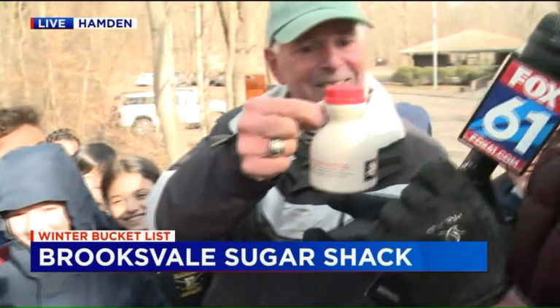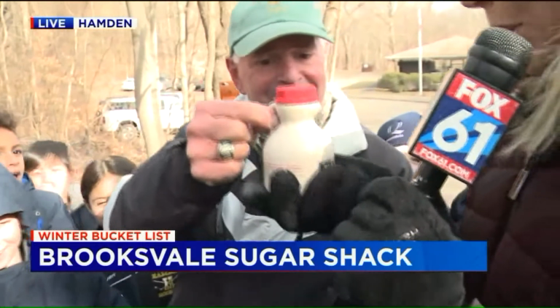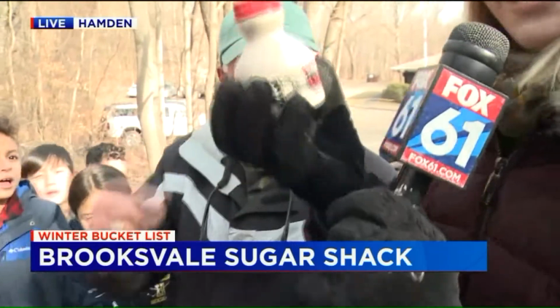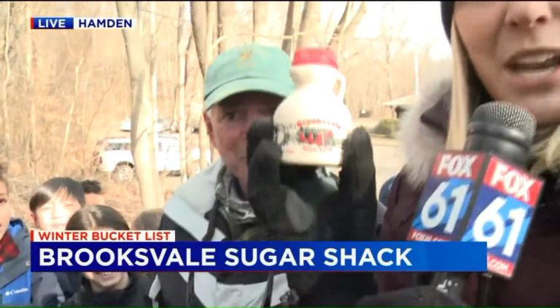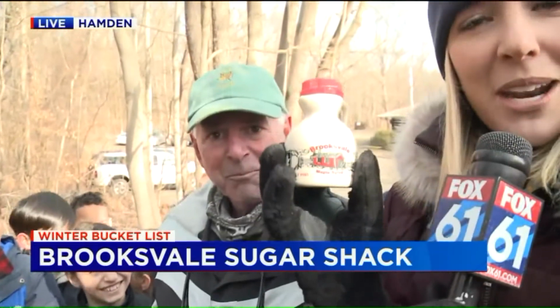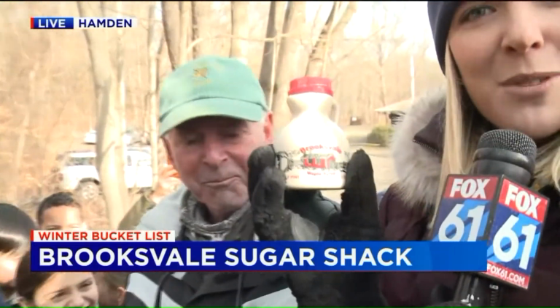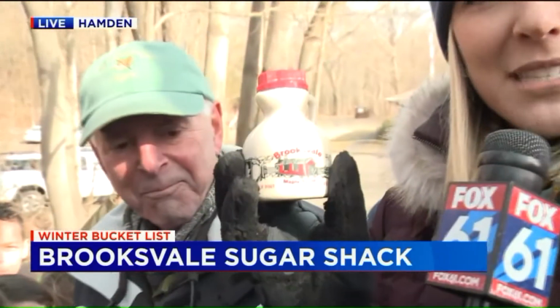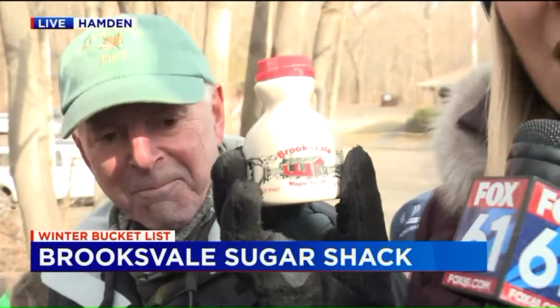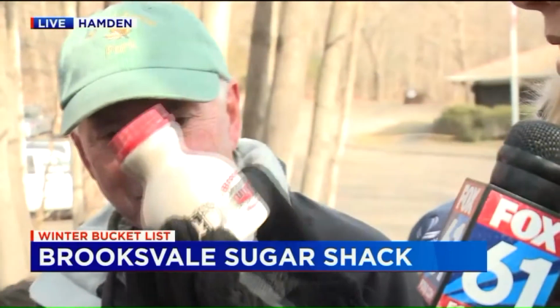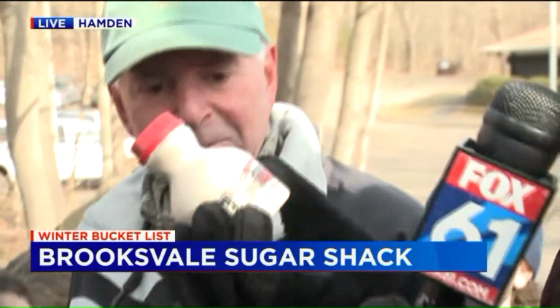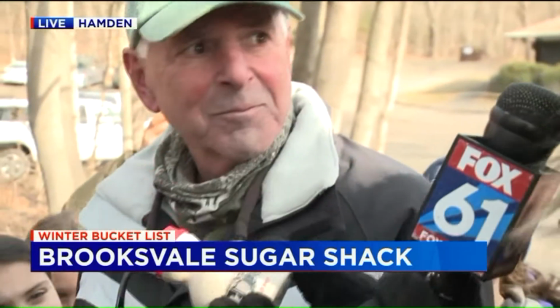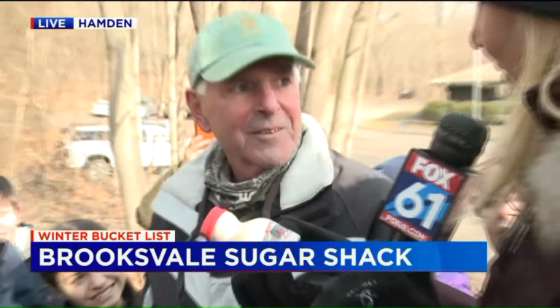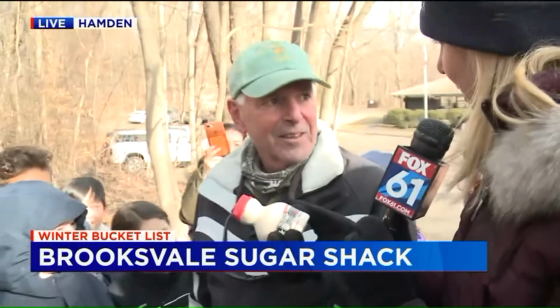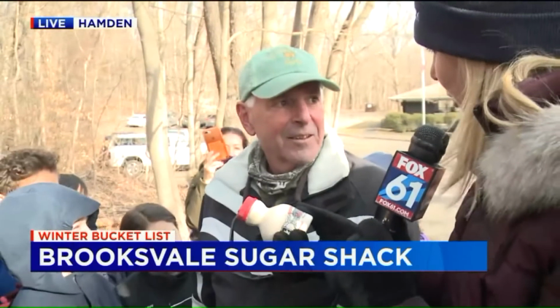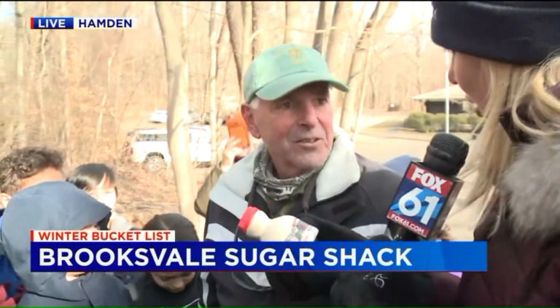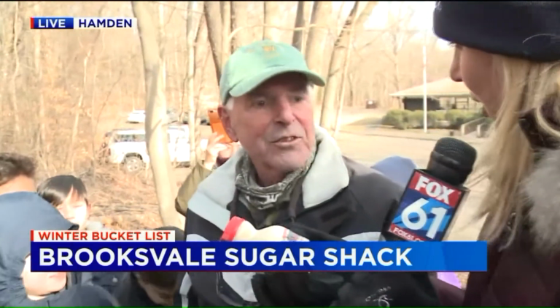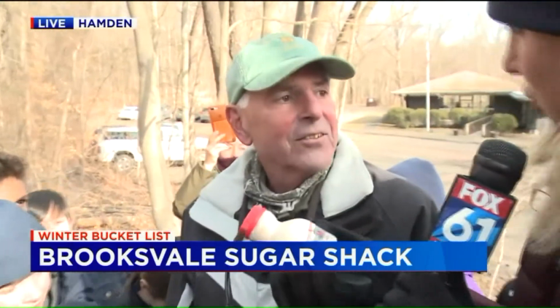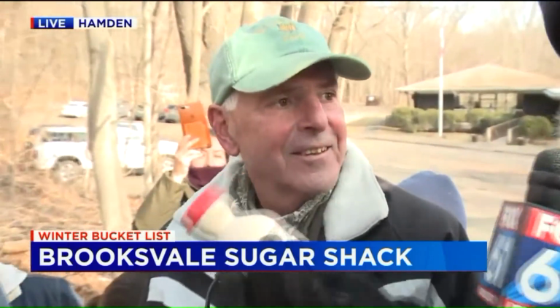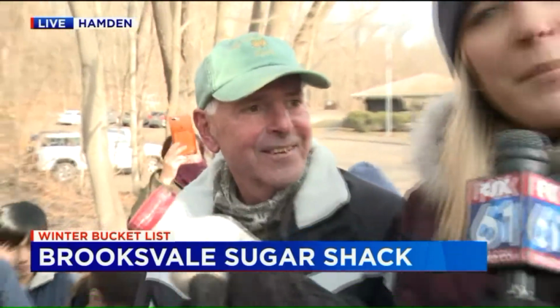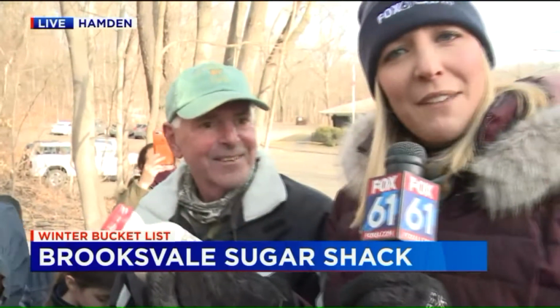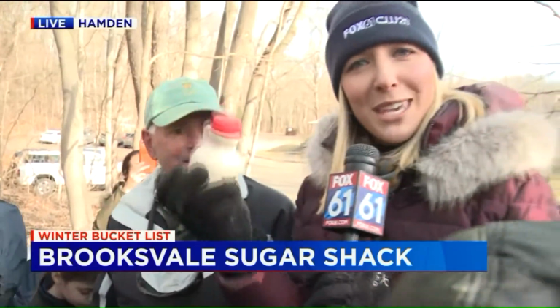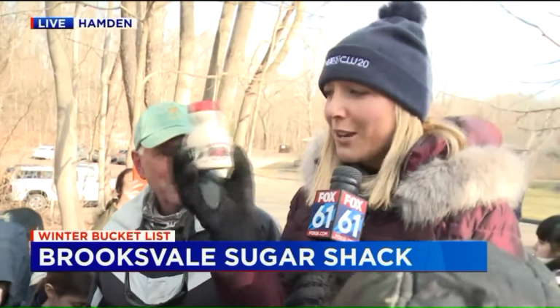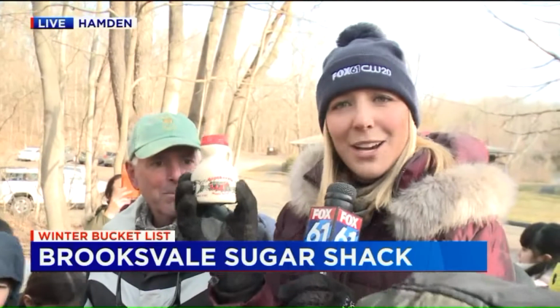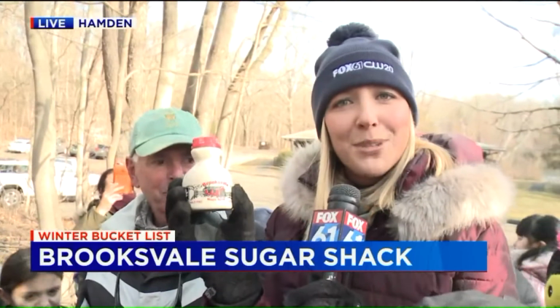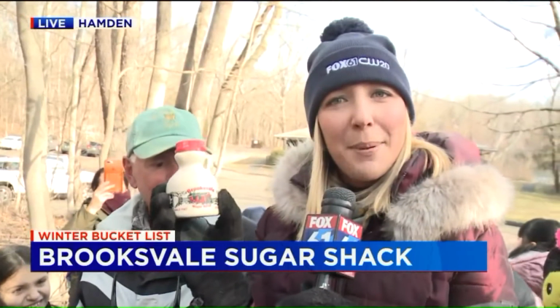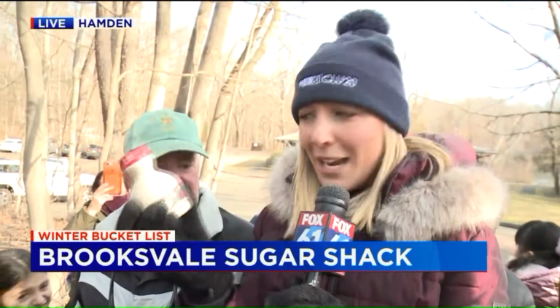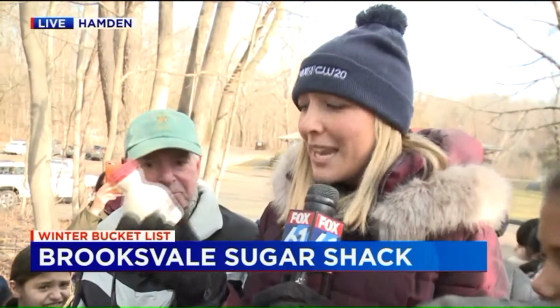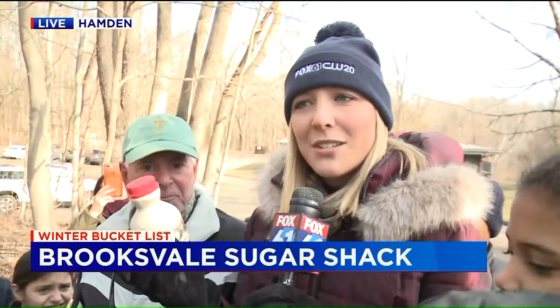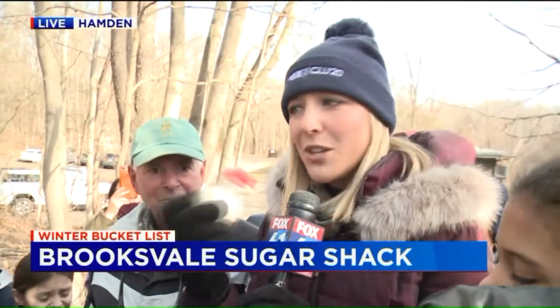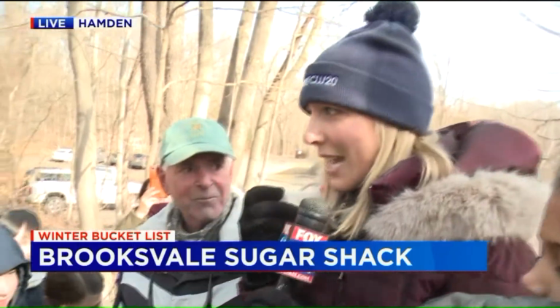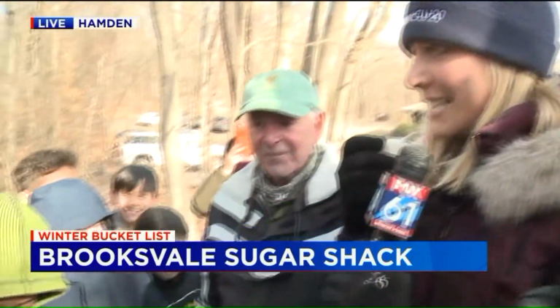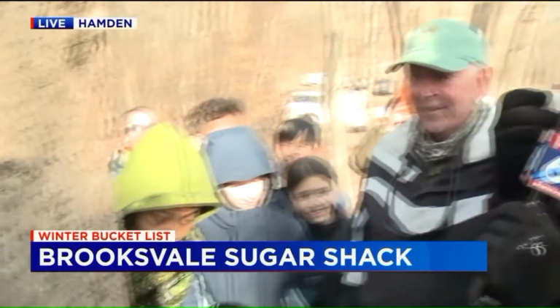This is the finished product. And if you guys at home want to come out and try some of this, they have a sugar day — it's called the Sugar Day — on March 7th. So you can come out here, buy your own maple syrup, and you can taste it for yourself. Are you guys excited to taste it? Yeah!